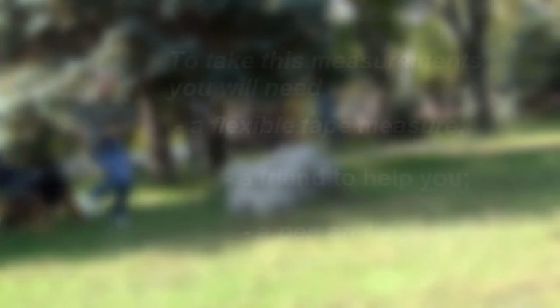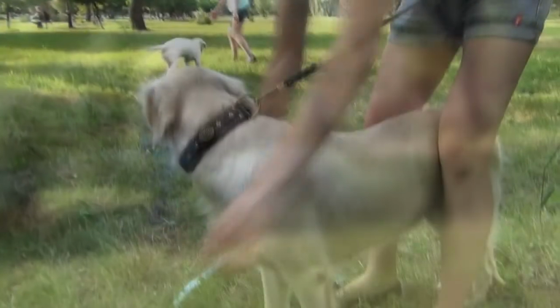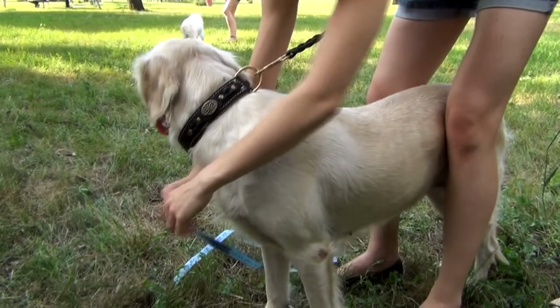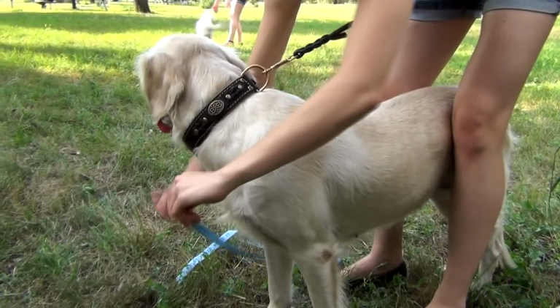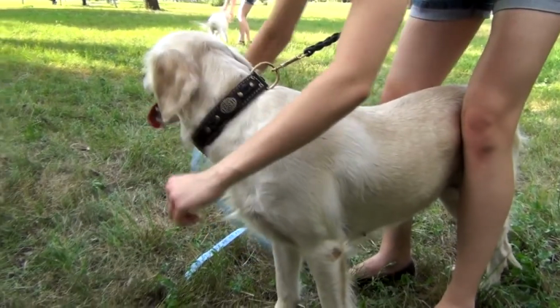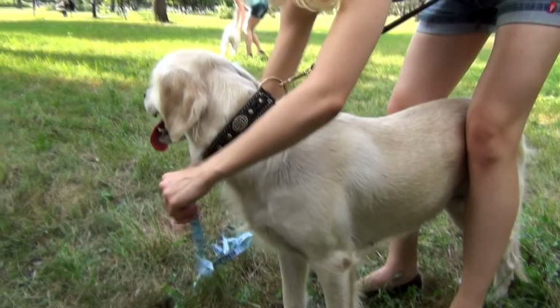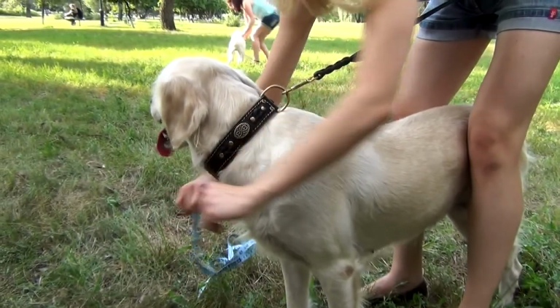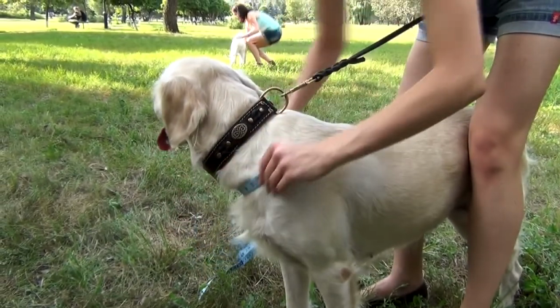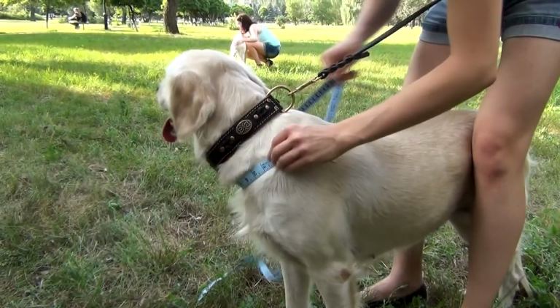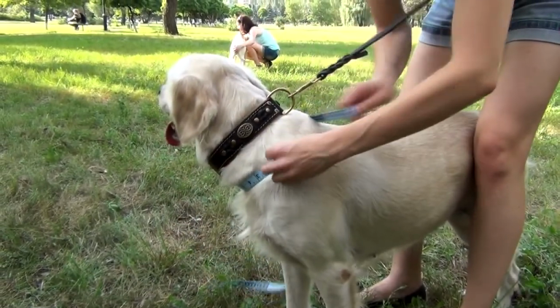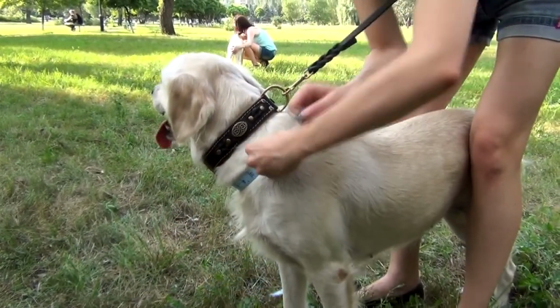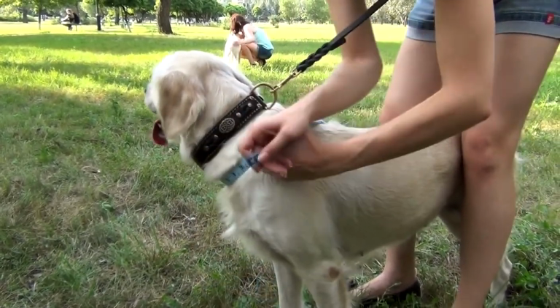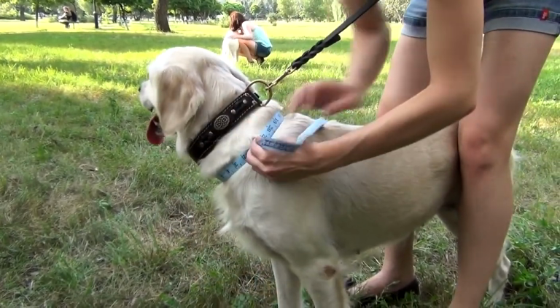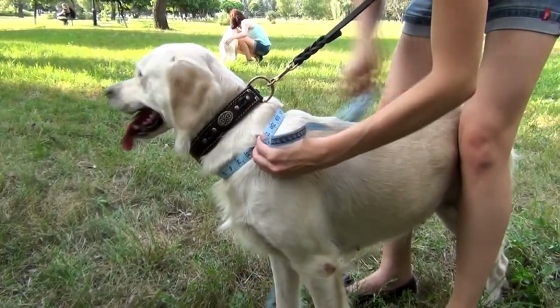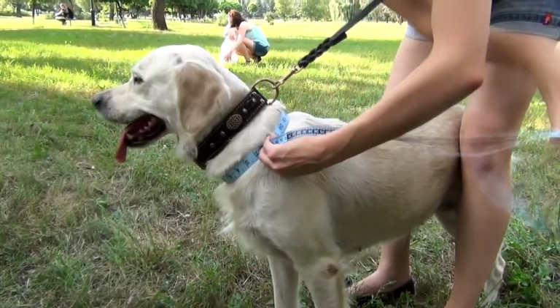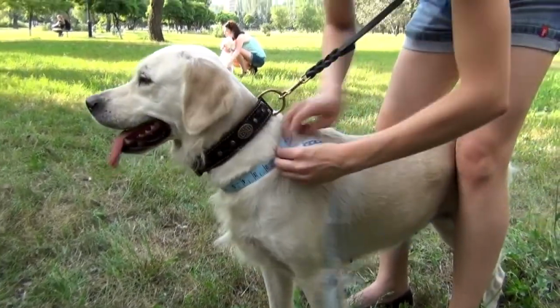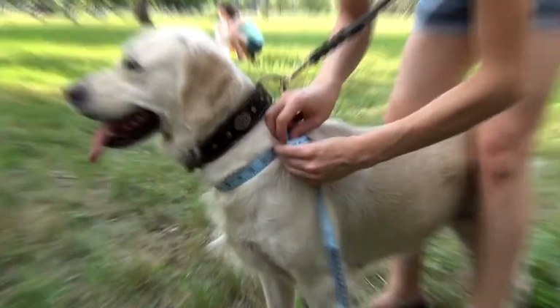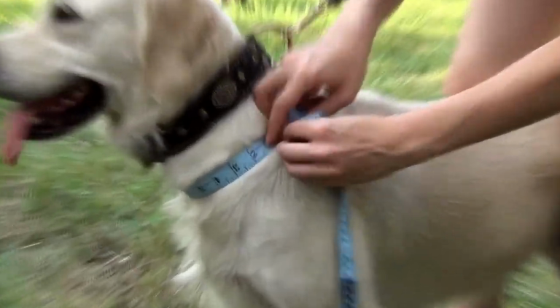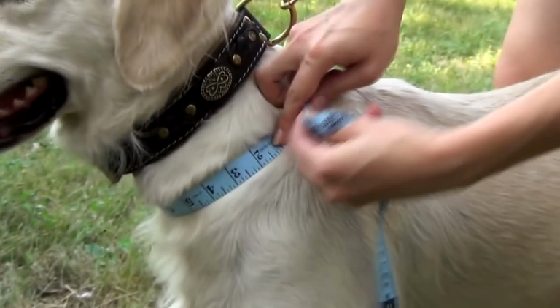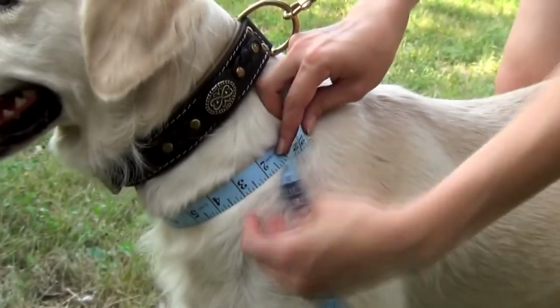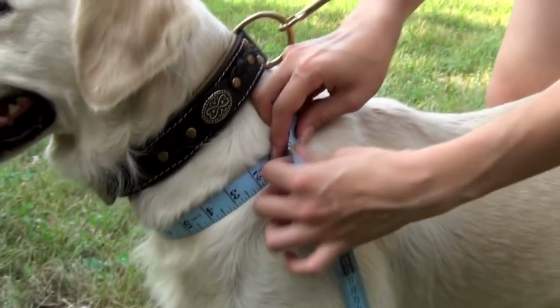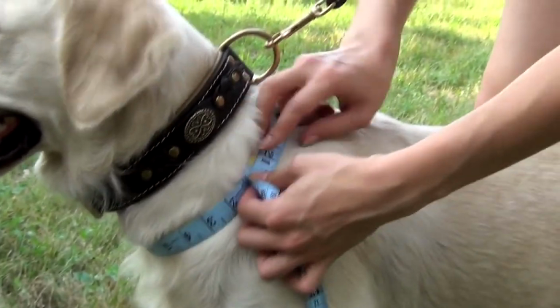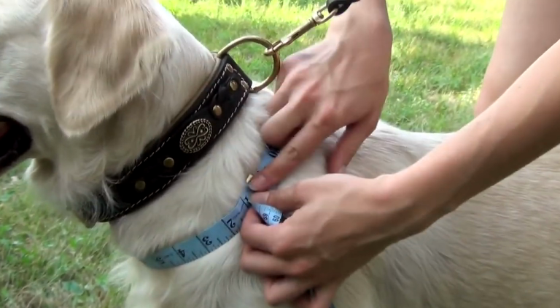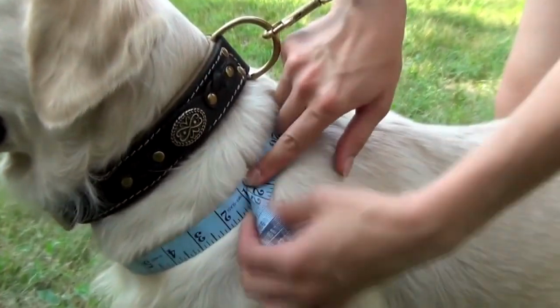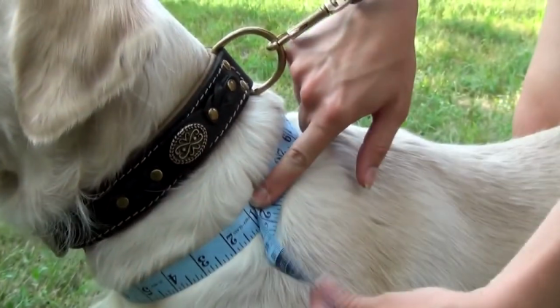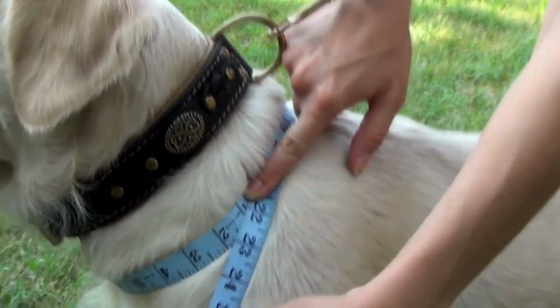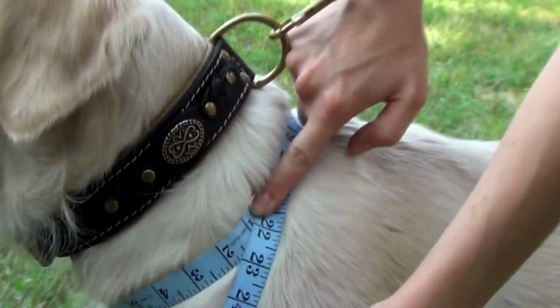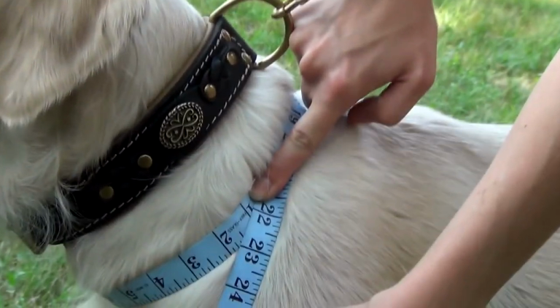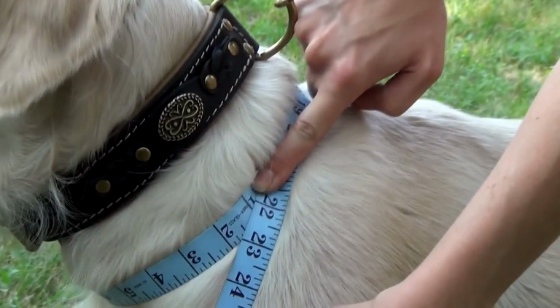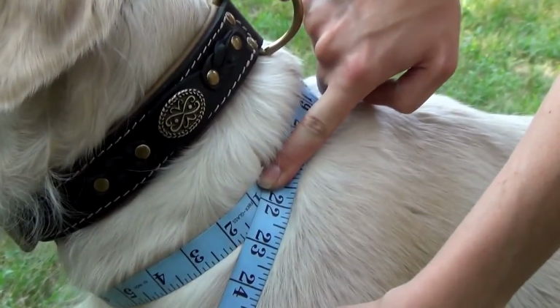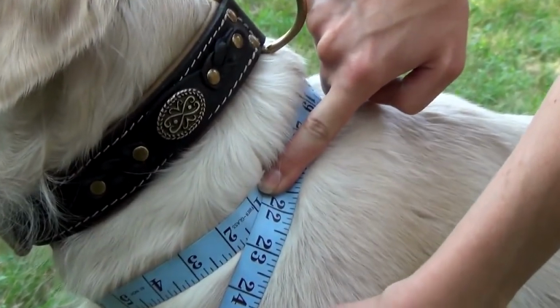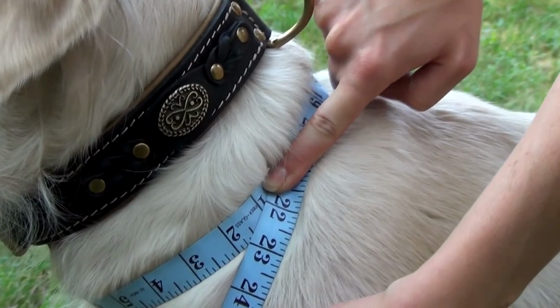For the neck measurement, go around the whole neck of your dog putting his presternum bone — the point where his throat turns into the chest. For this dog, for example, the neck circumference is 22 inches.